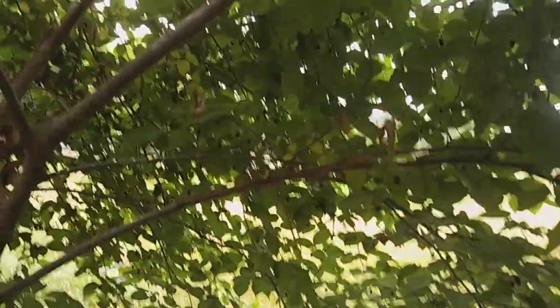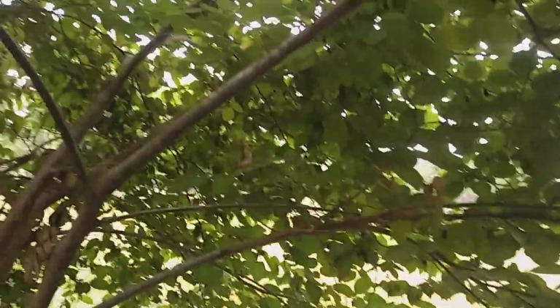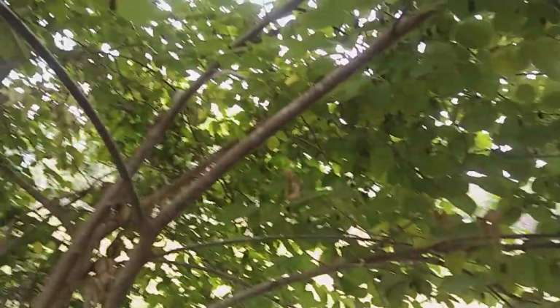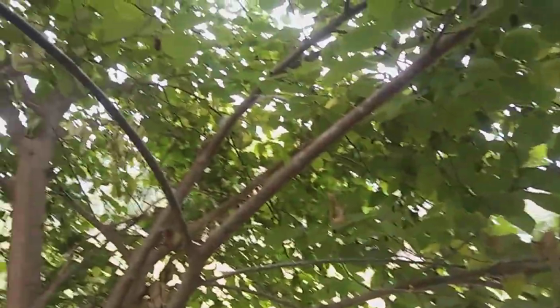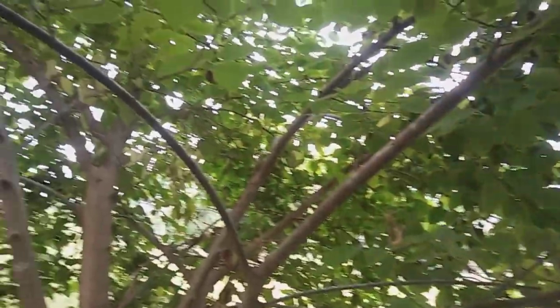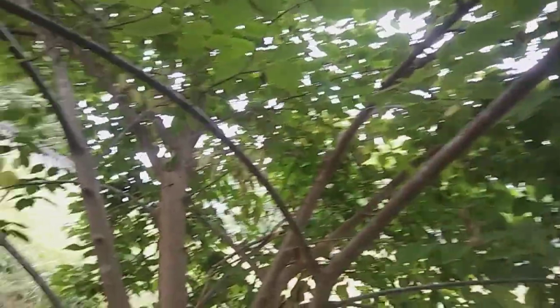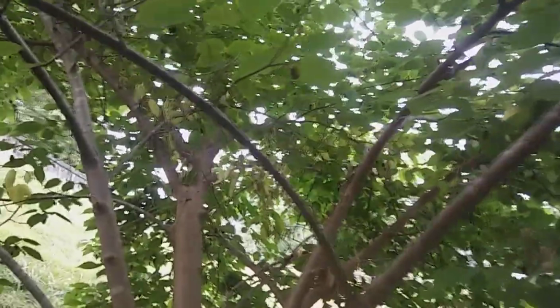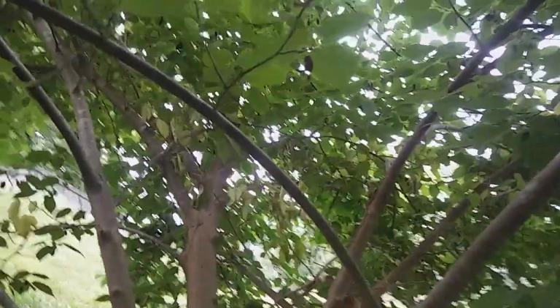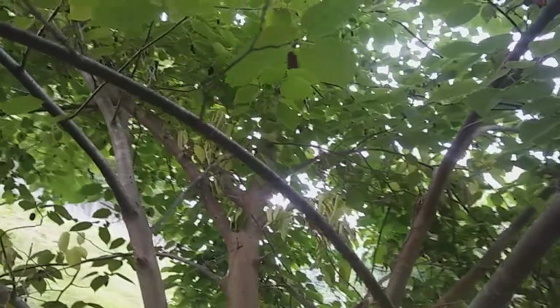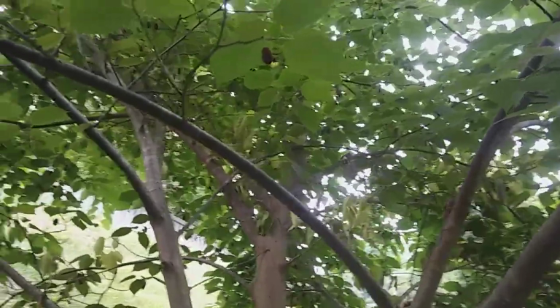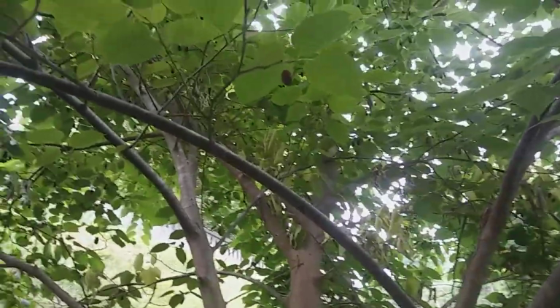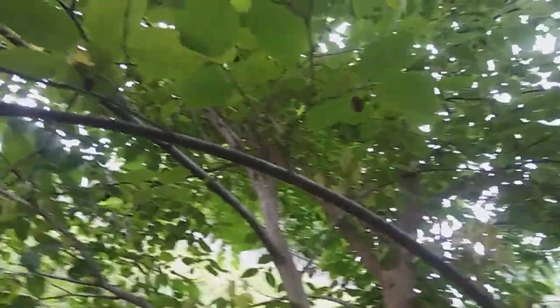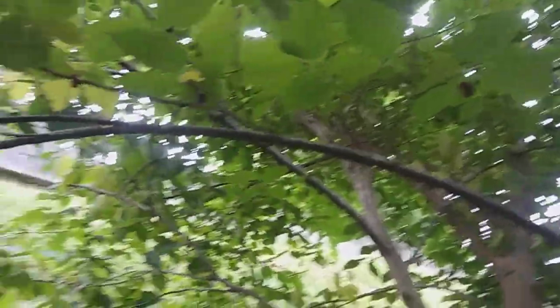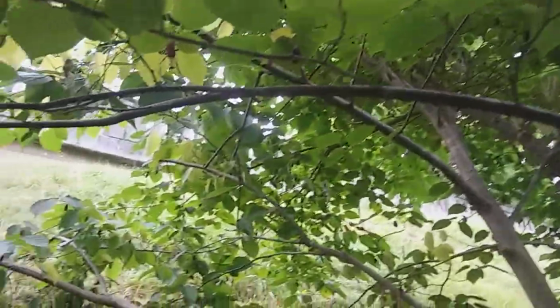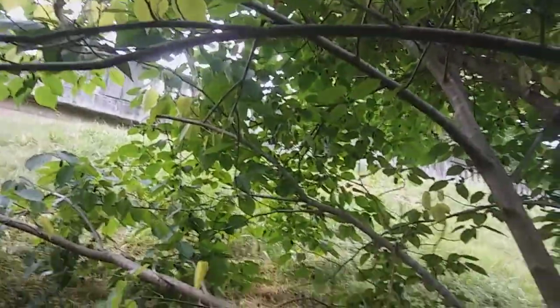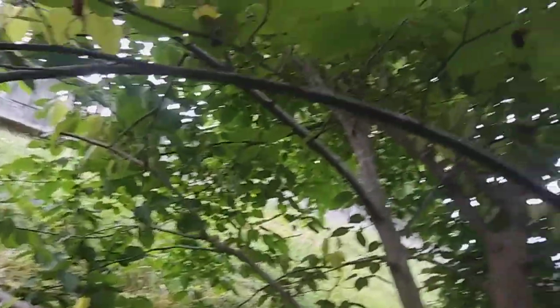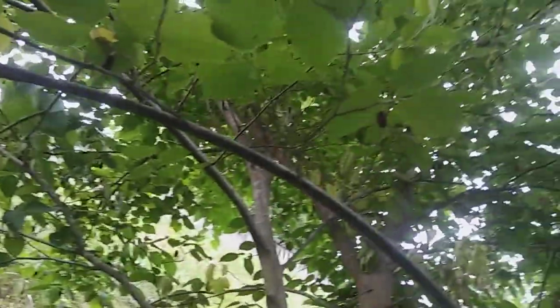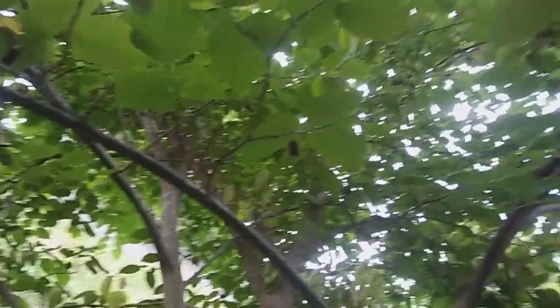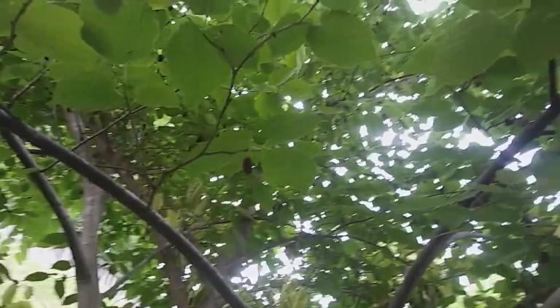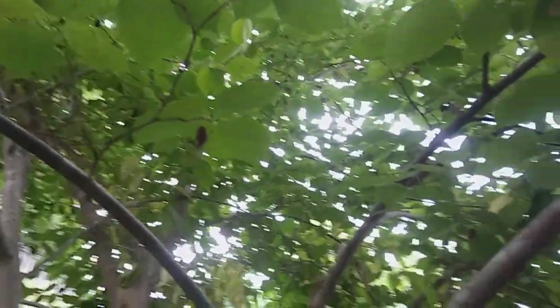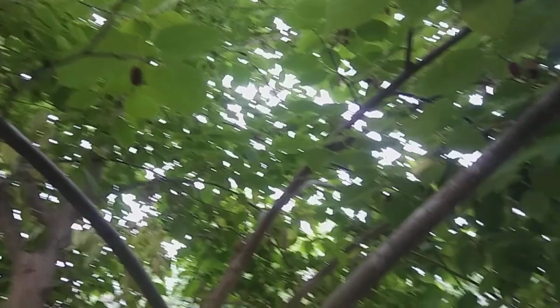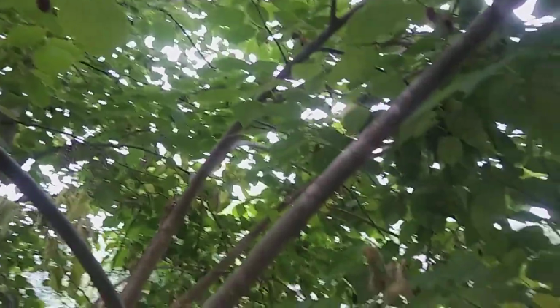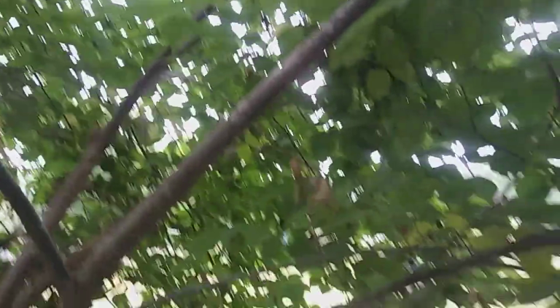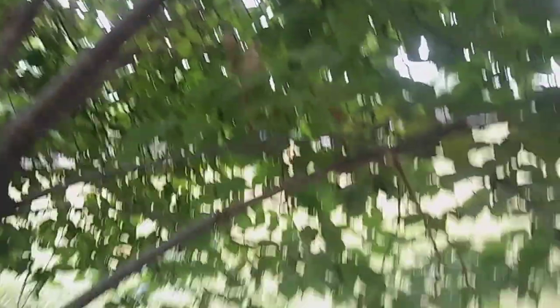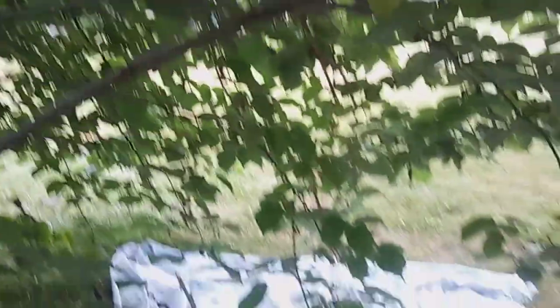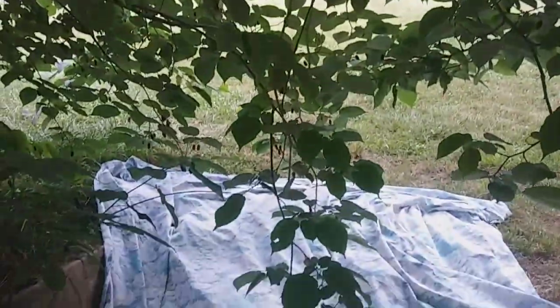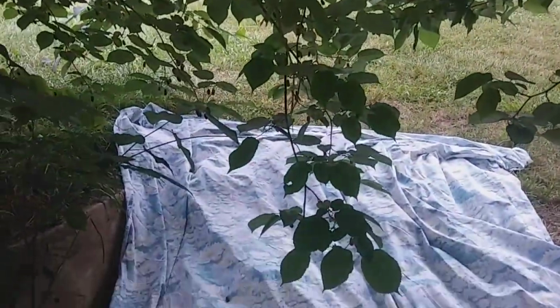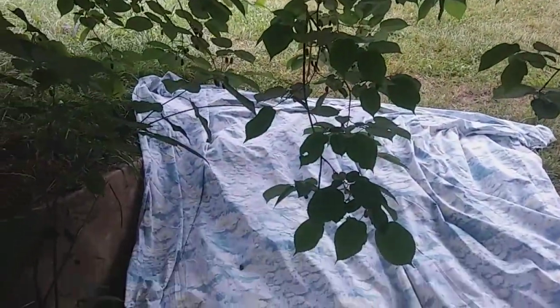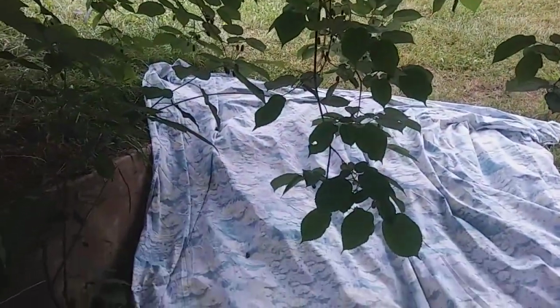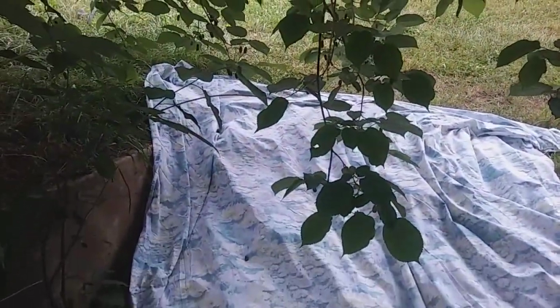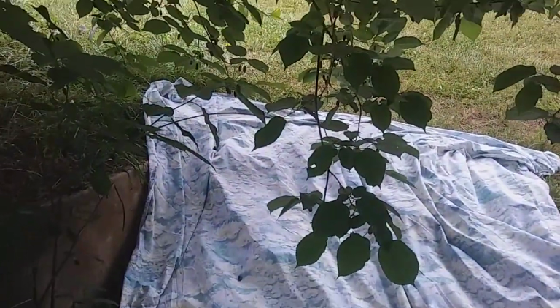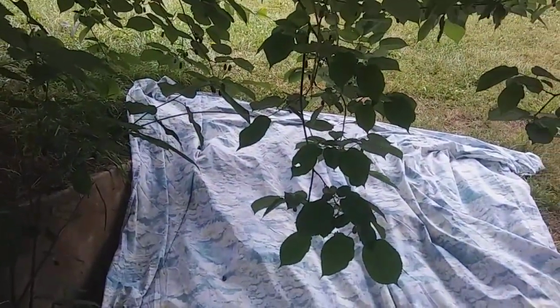All right, here at my favorite local mulberry tree. So we've got a lot of ripe berries. Just want to show how I harvest them, a way to harvest them.